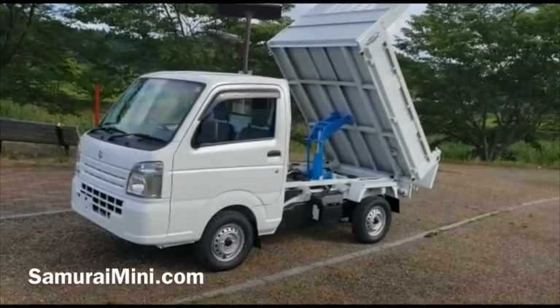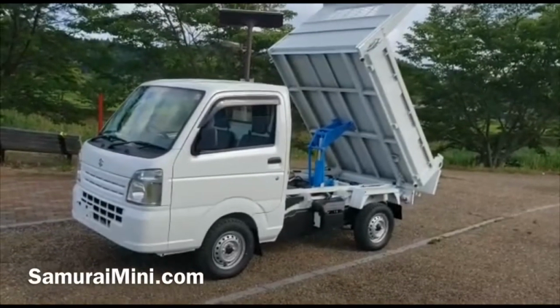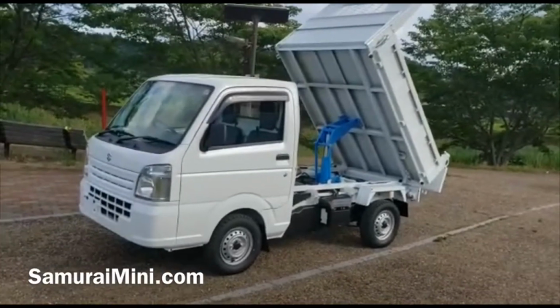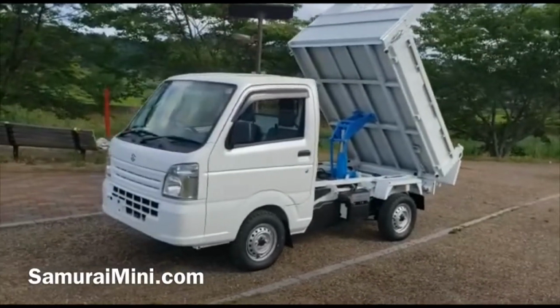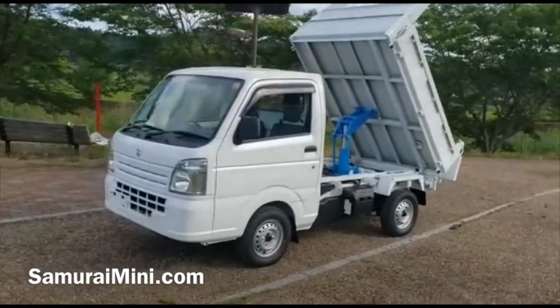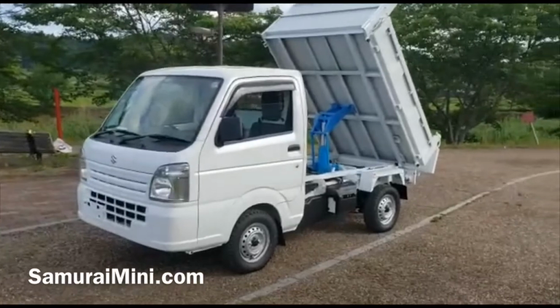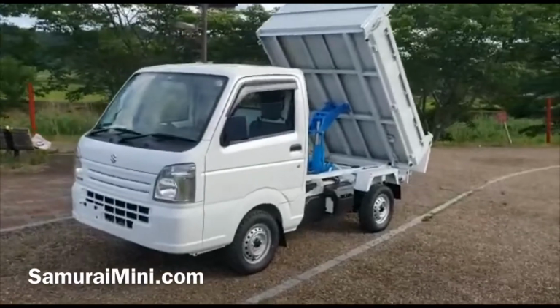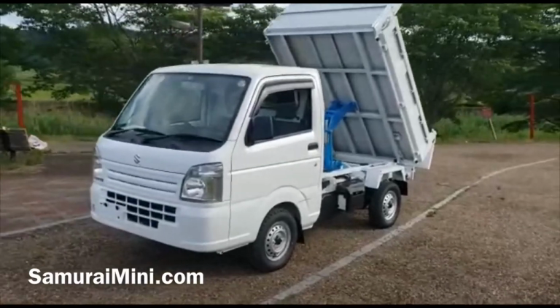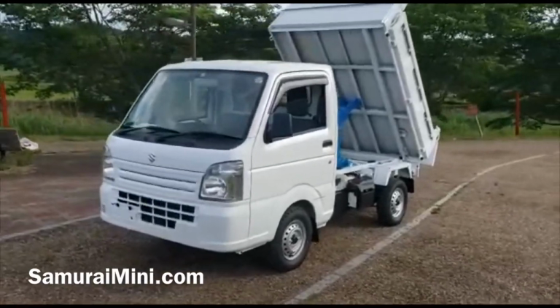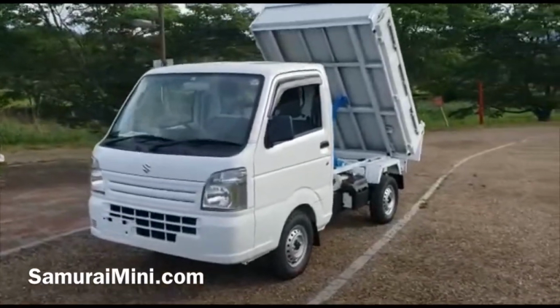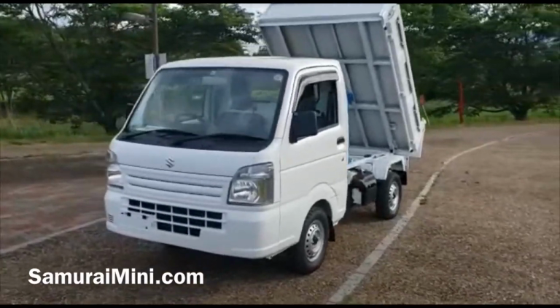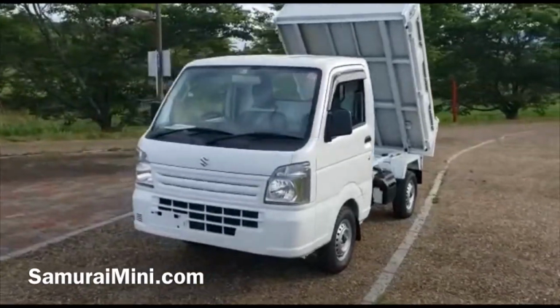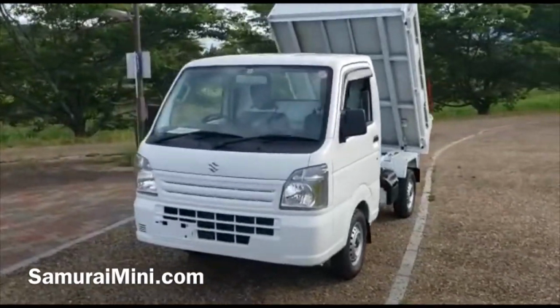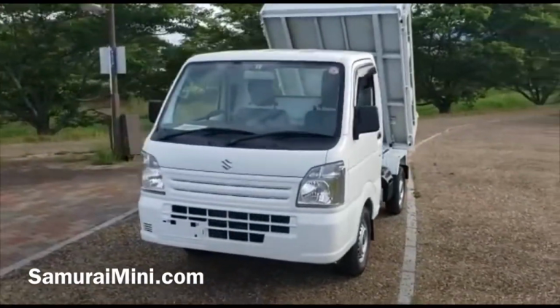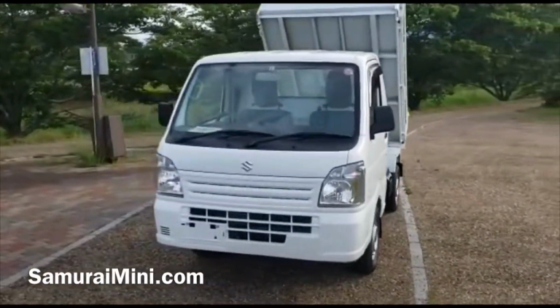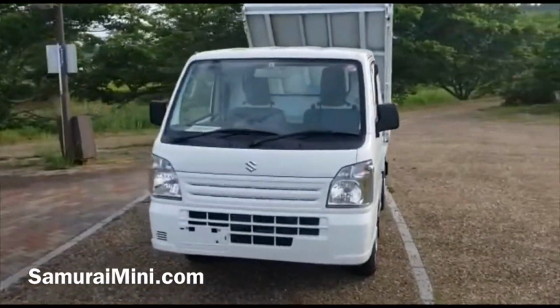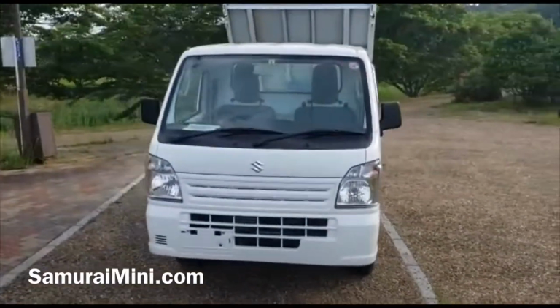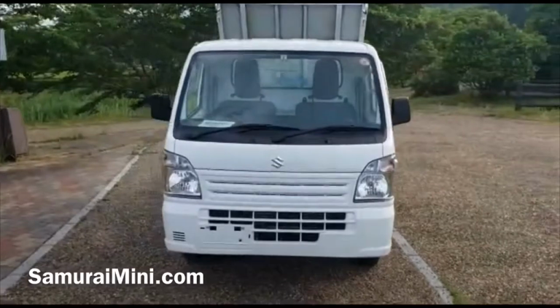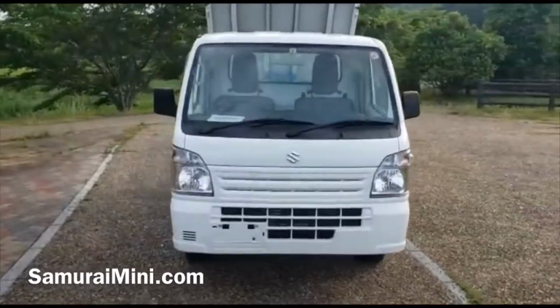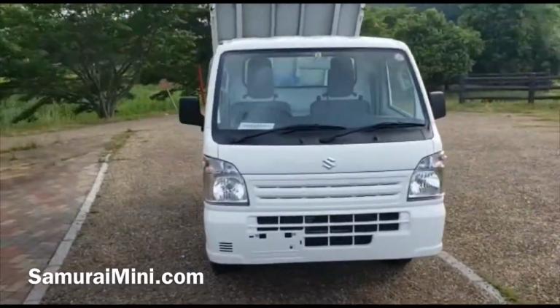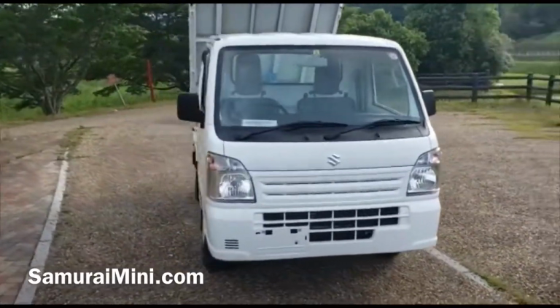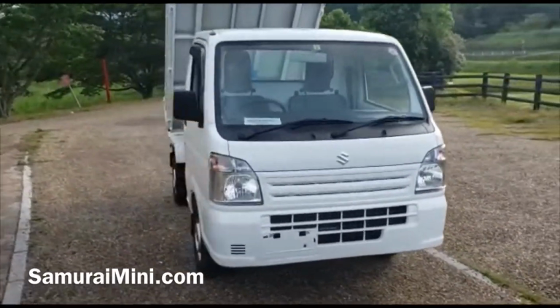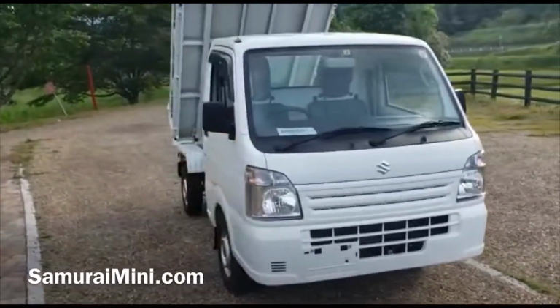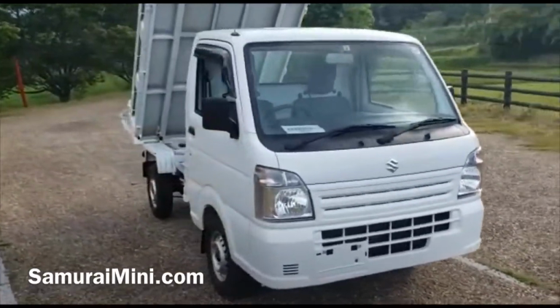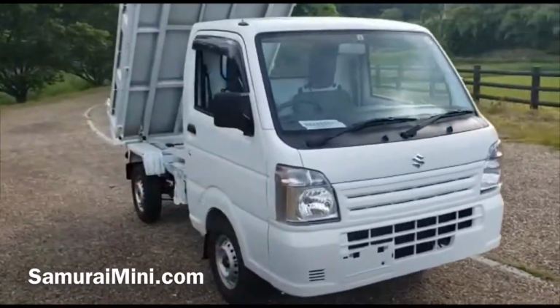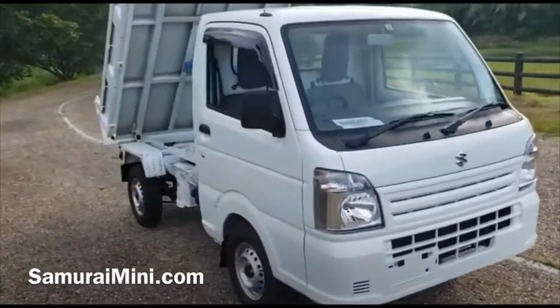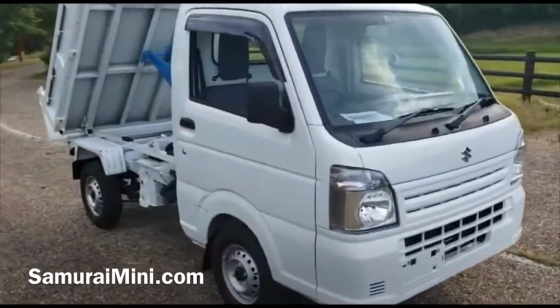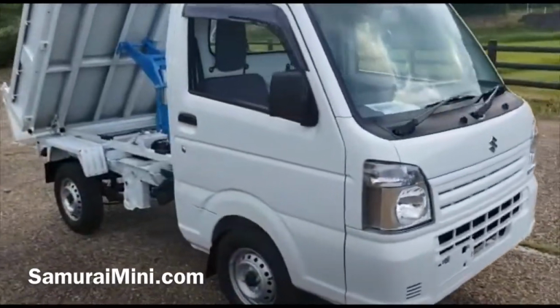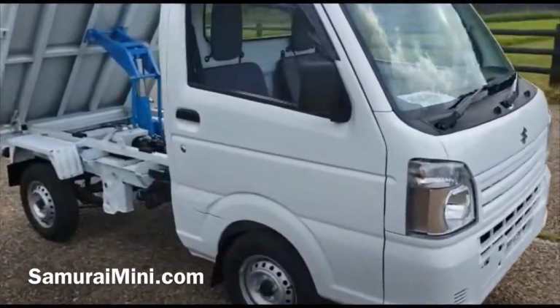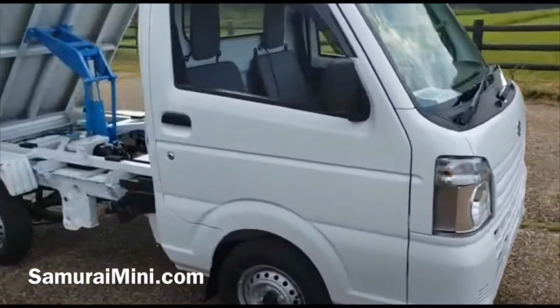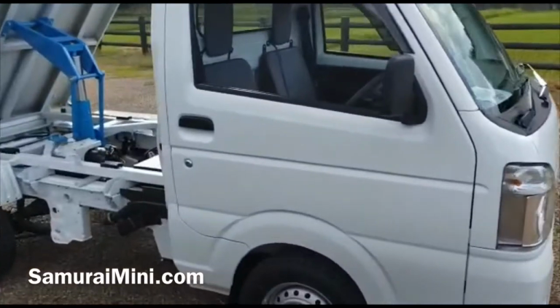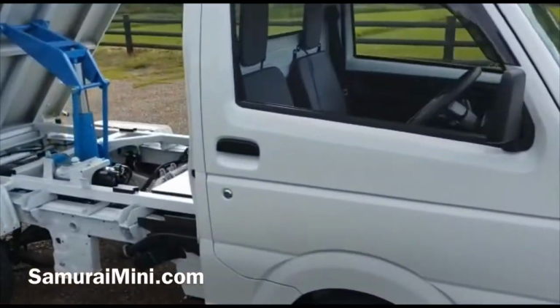Hello everyone, I'm Sam from SamuraiMini.com here in Japan. I've got here this Suzuki Carry dump truck and I'm going to show you a few more features and give a bit more explanation about how it works and how it's made.